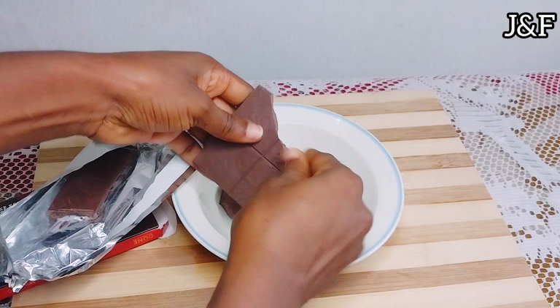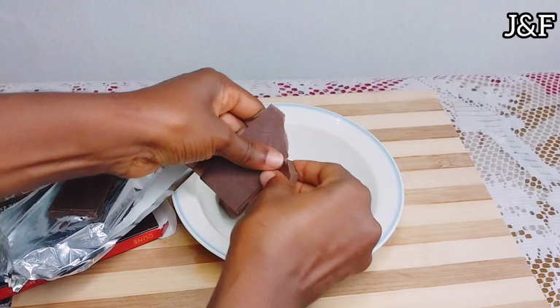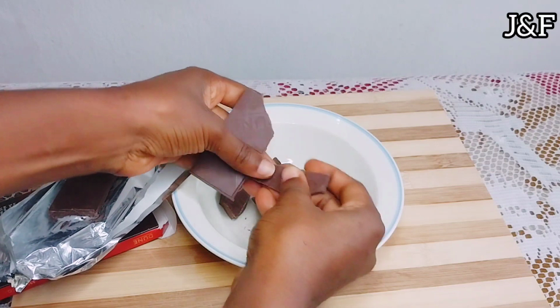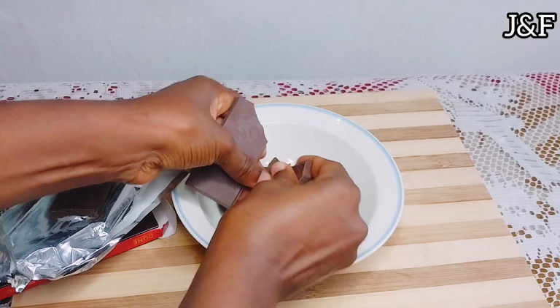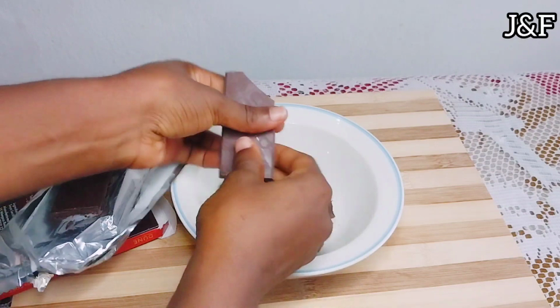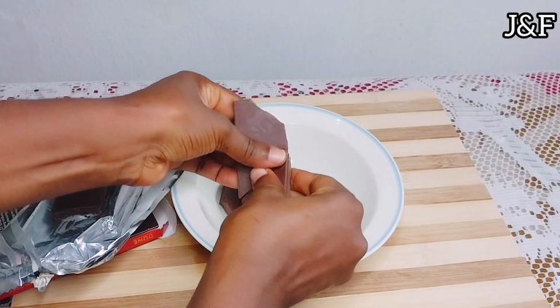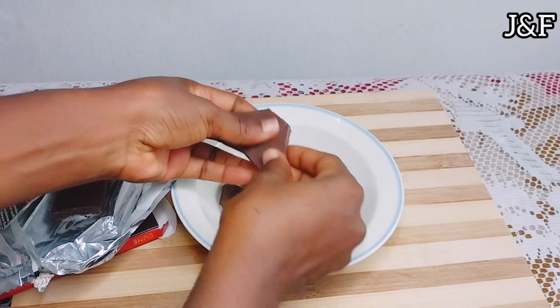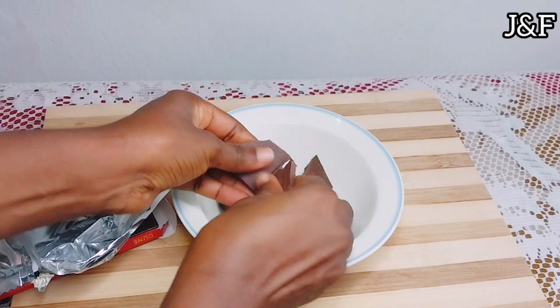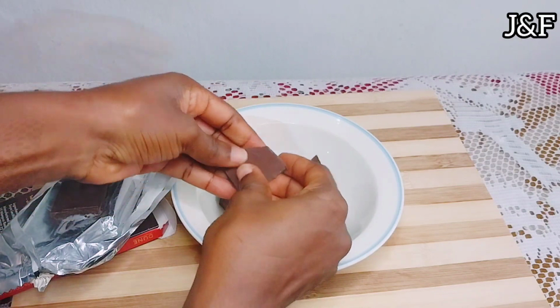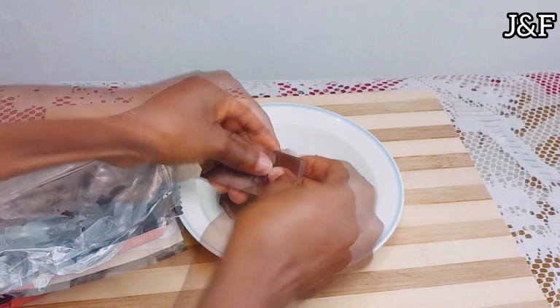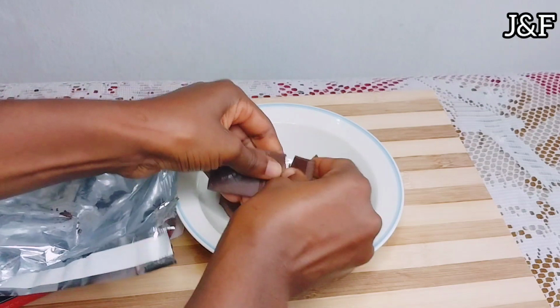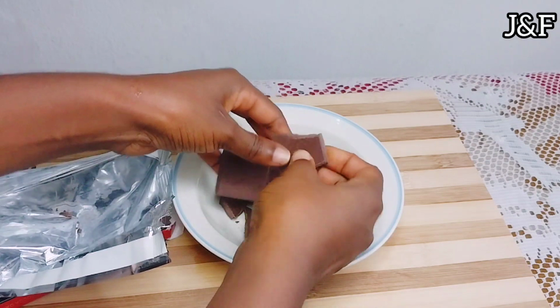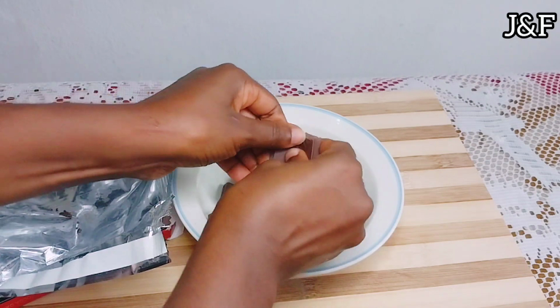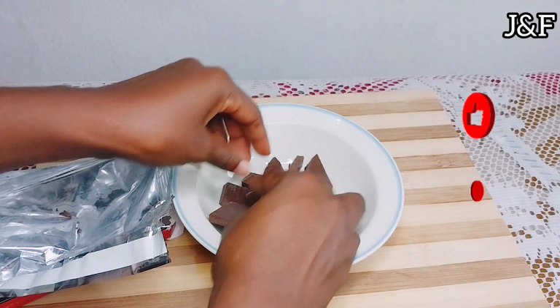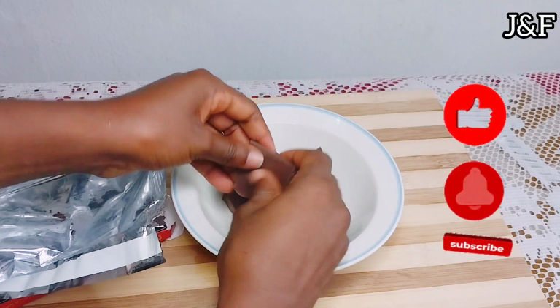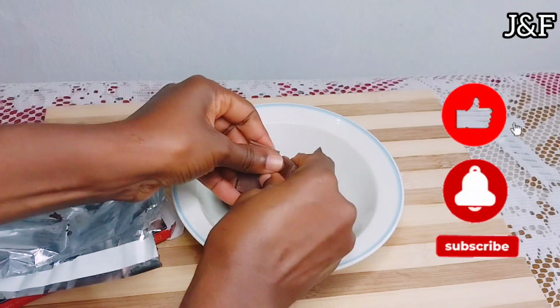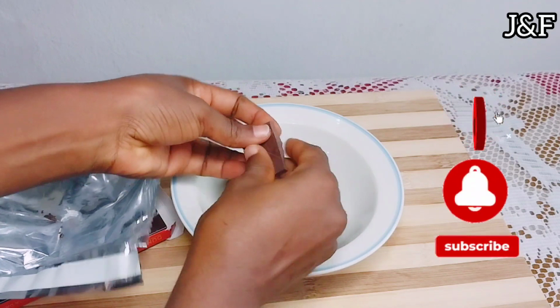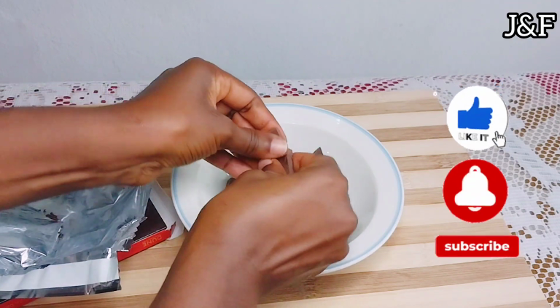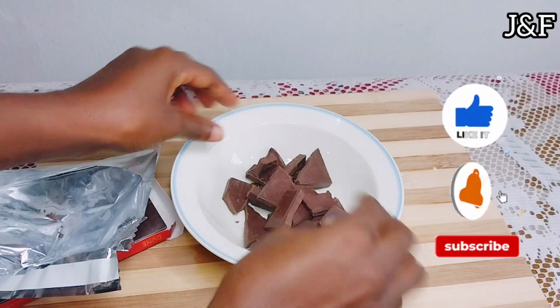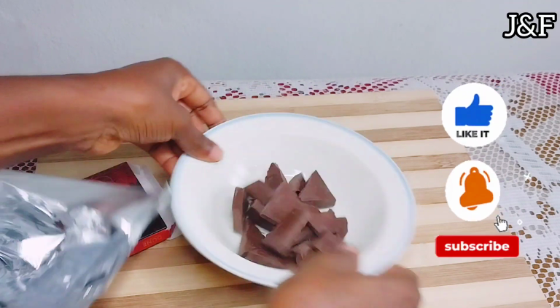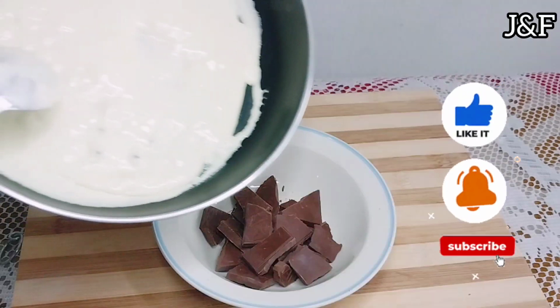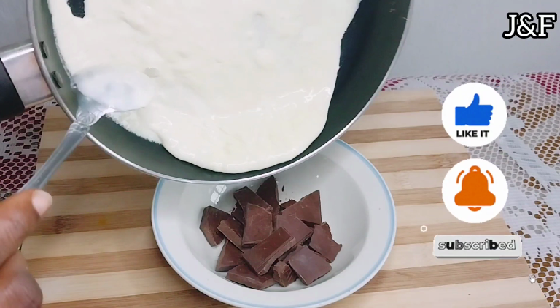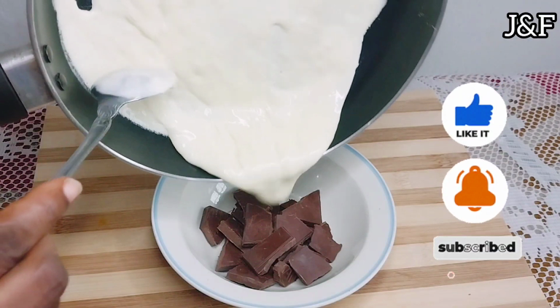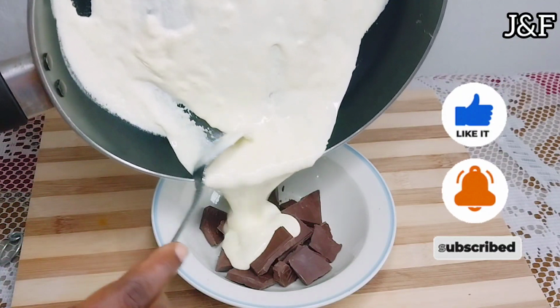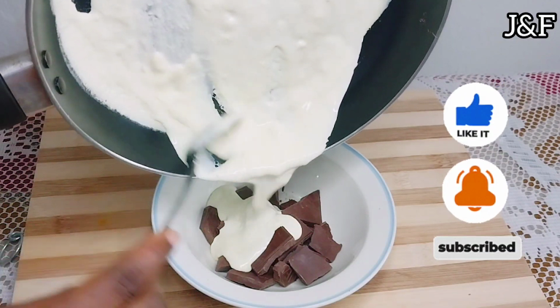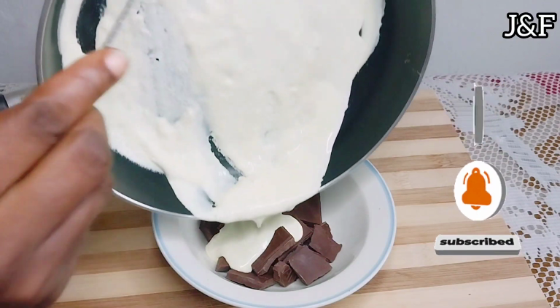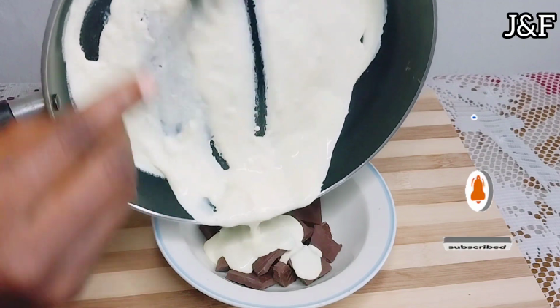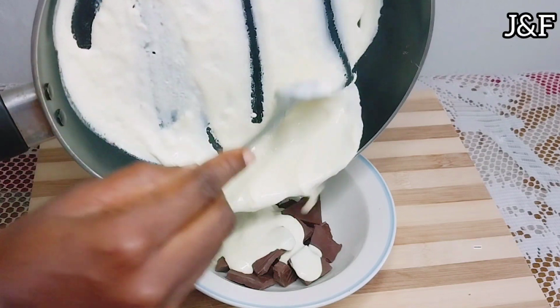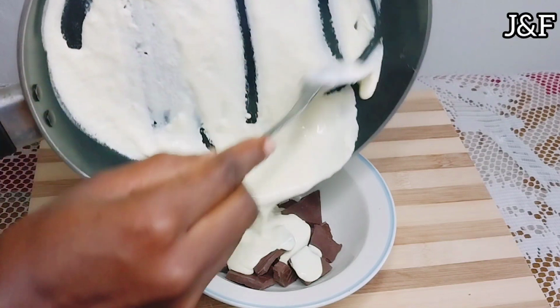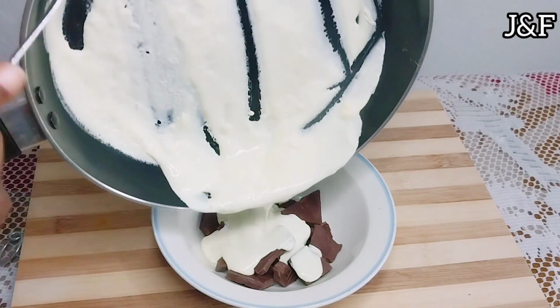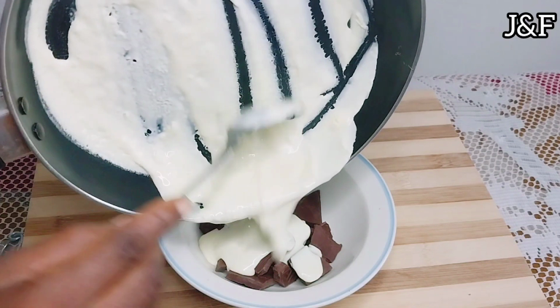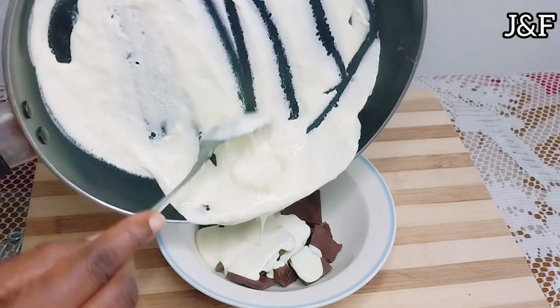So if you're new to this channel guys, welcome. I'm the Juicing Foodie. I upload healthy juice videos and delicious food recipes every week, so please join the family. Hit the subscribe button and also the bell notification so you do not miss any of my new videos.